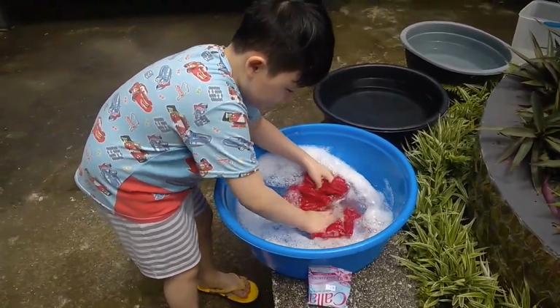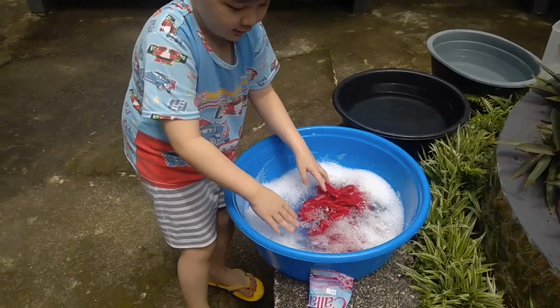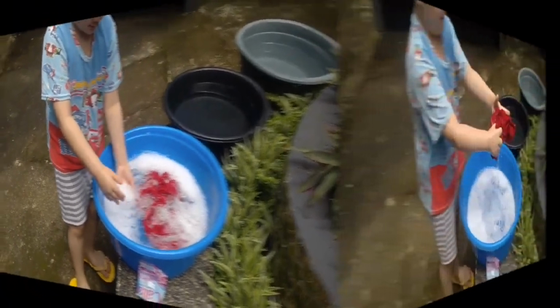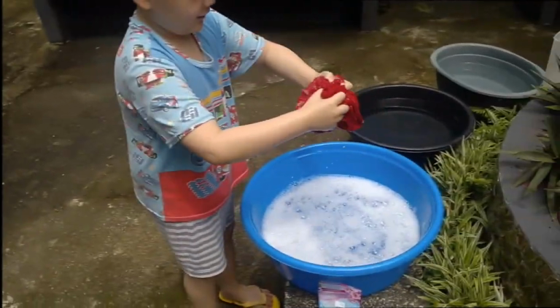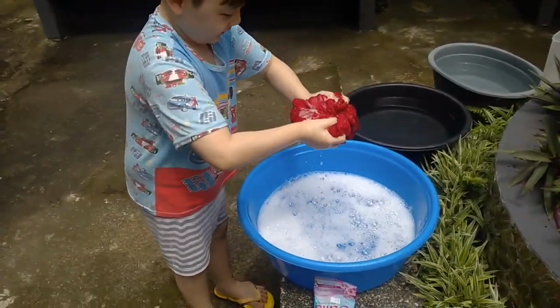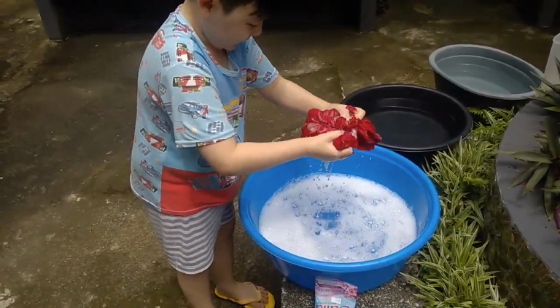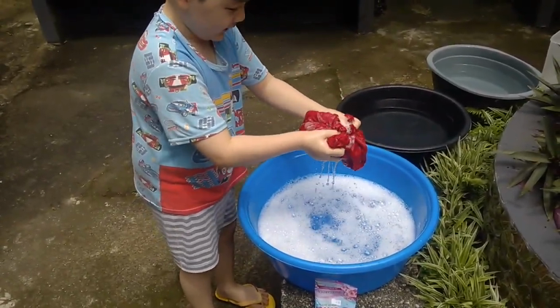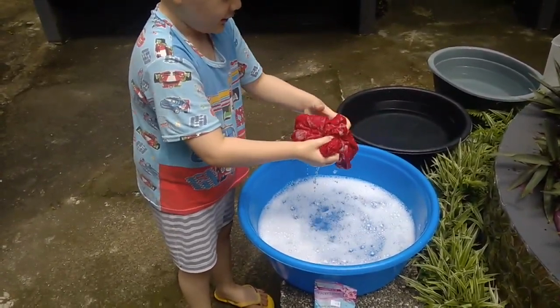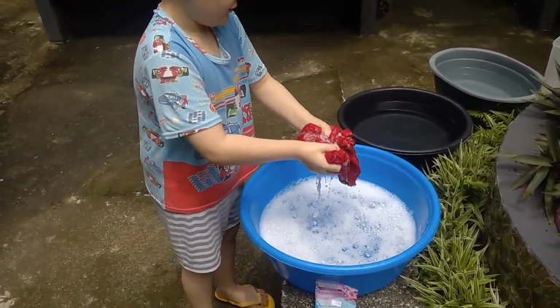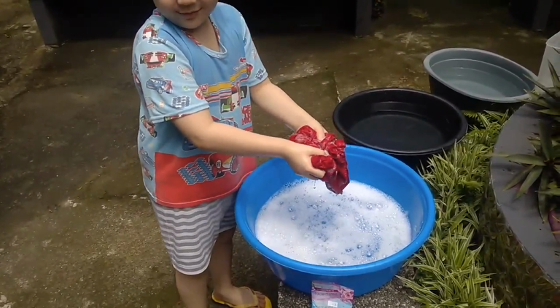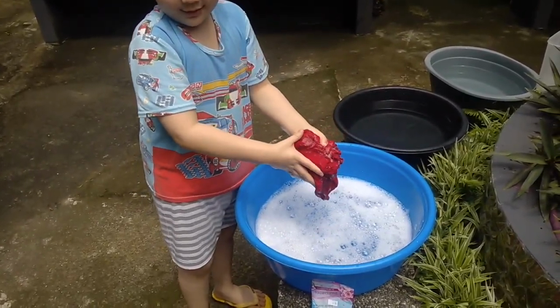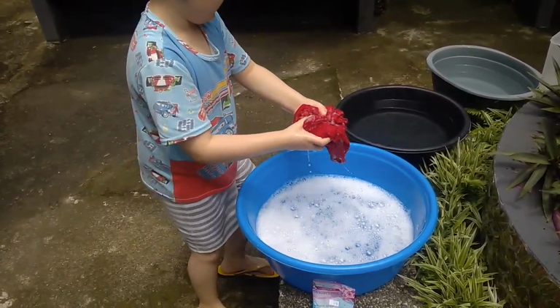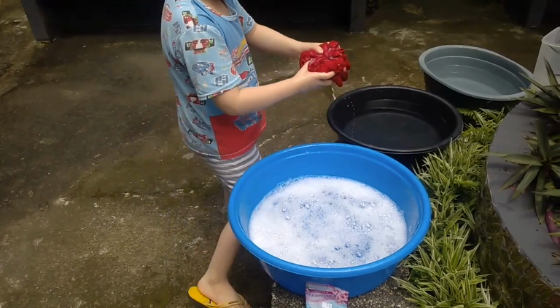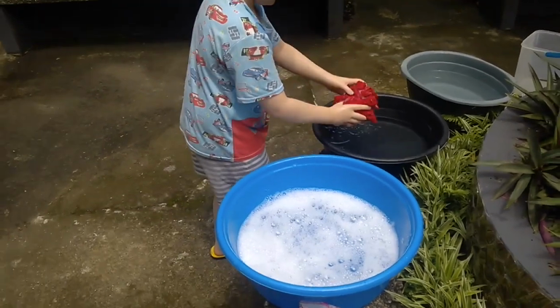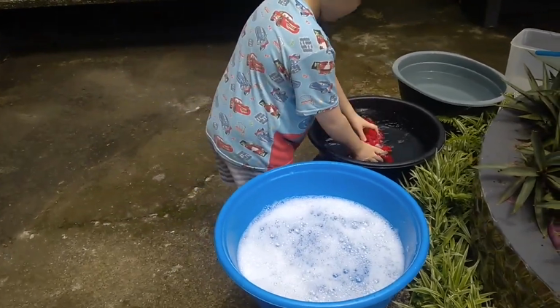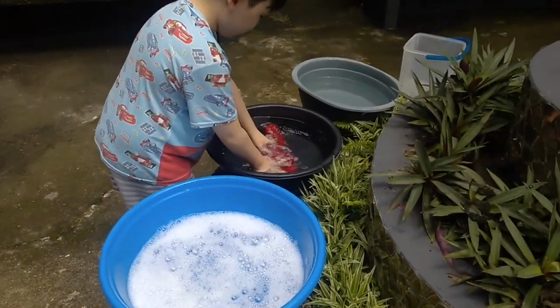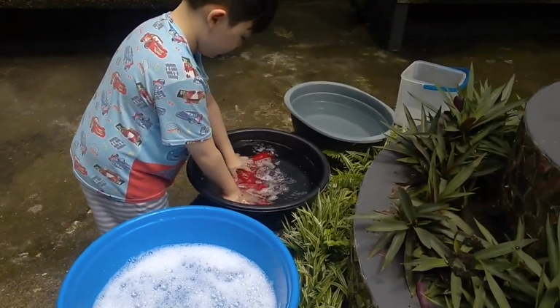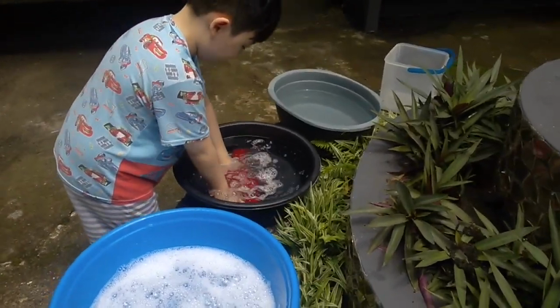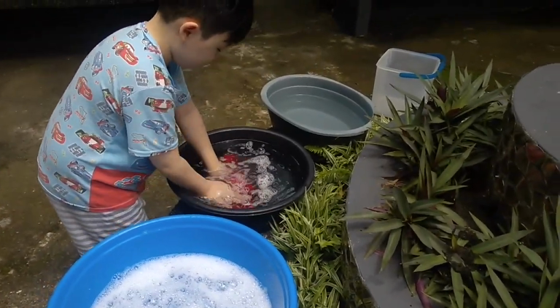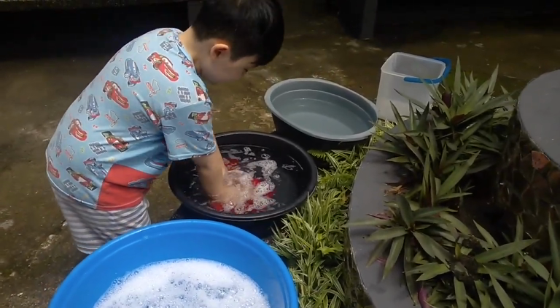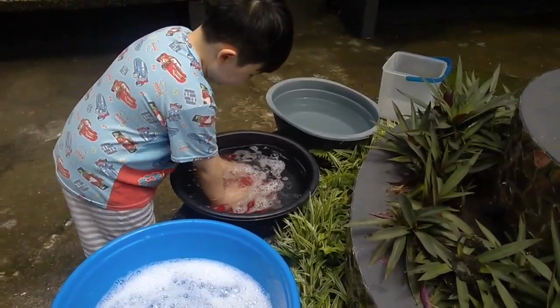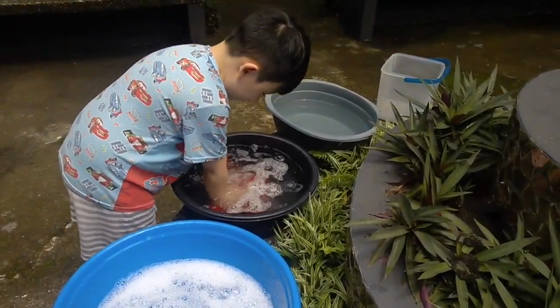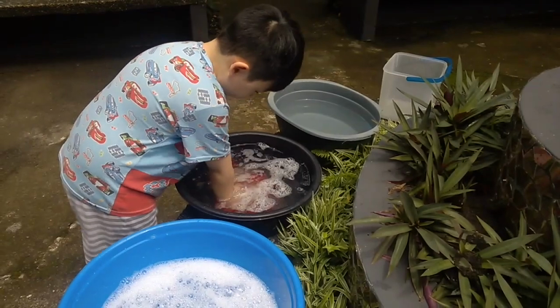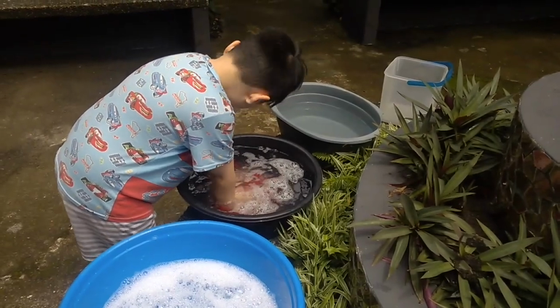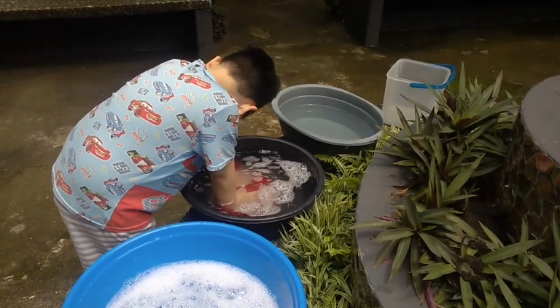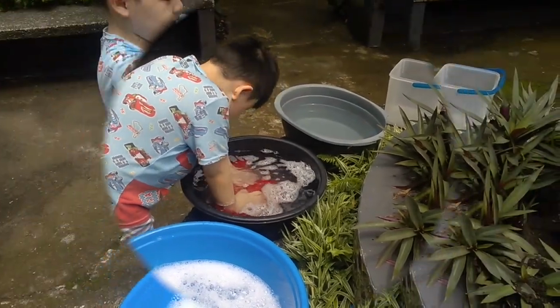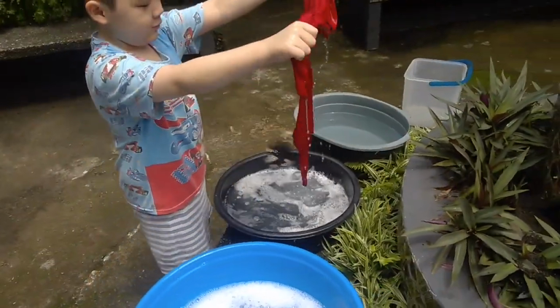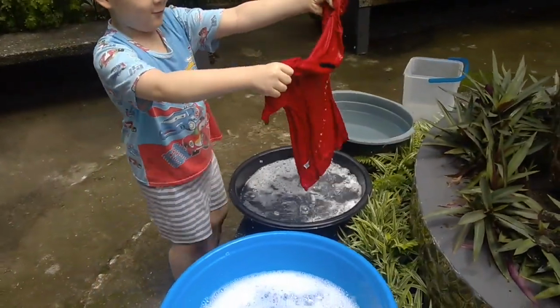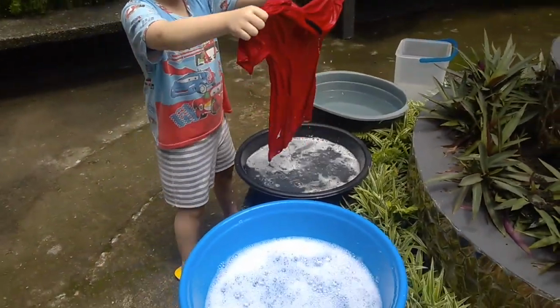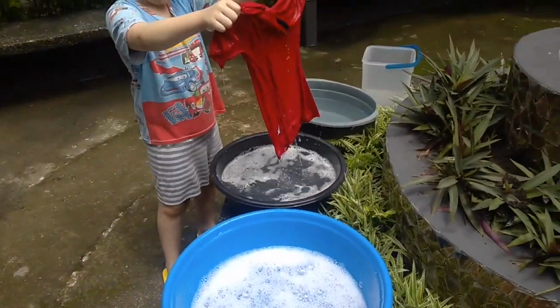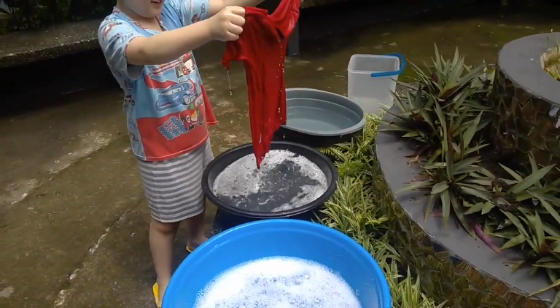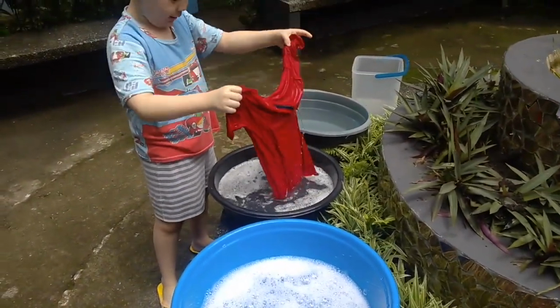Okay, so you put it in another pail when you're done to wash off the soap. It looks like I'm almost done here.